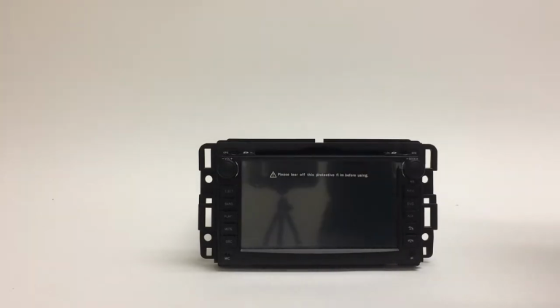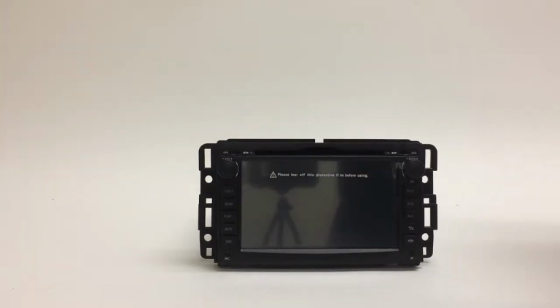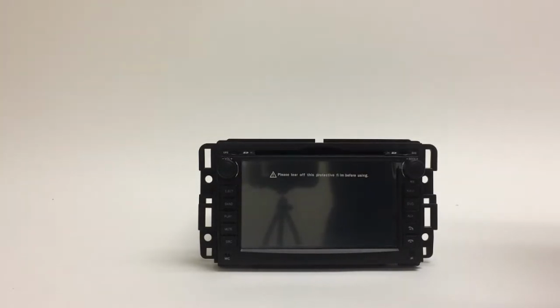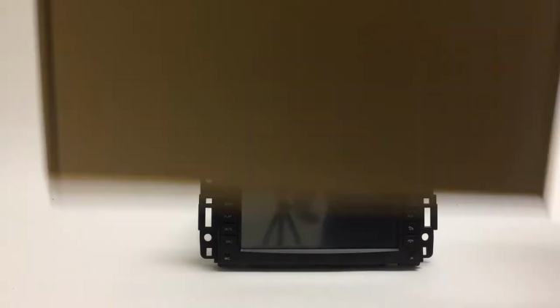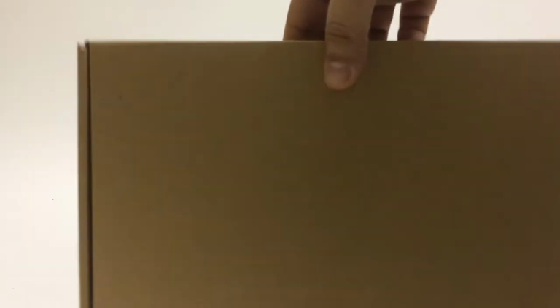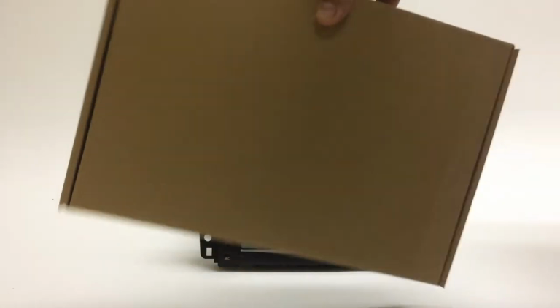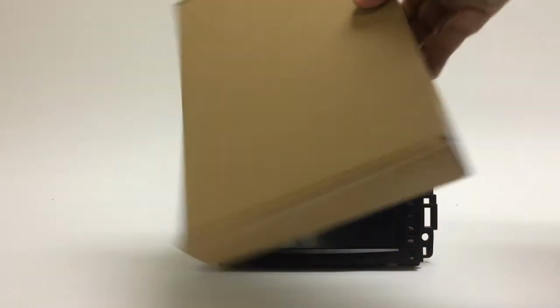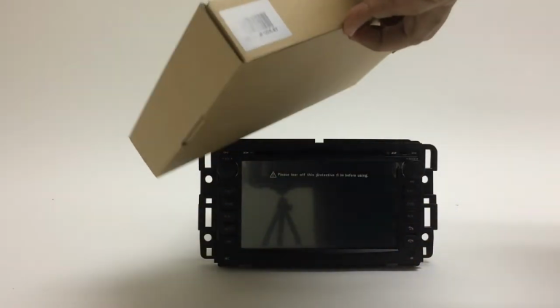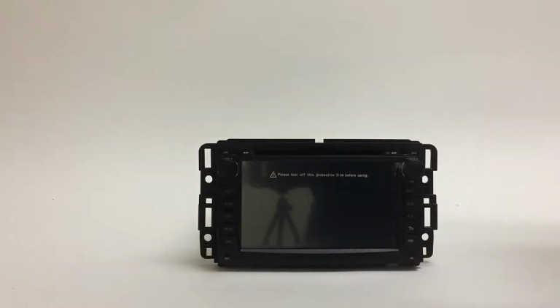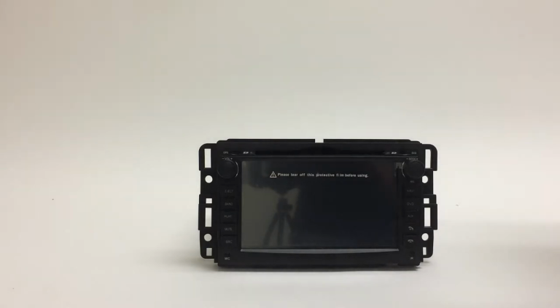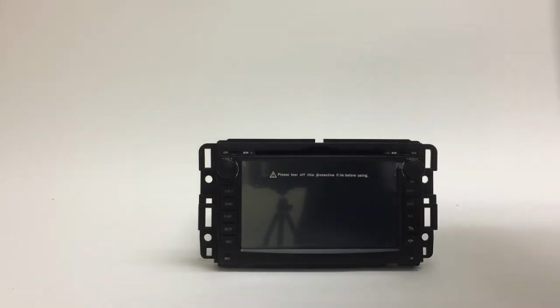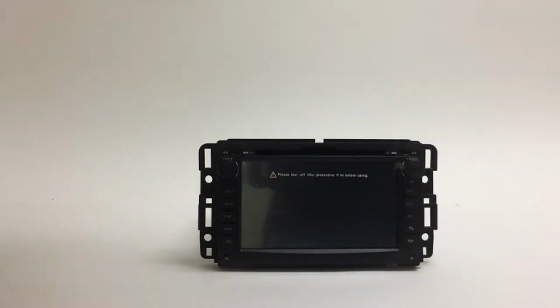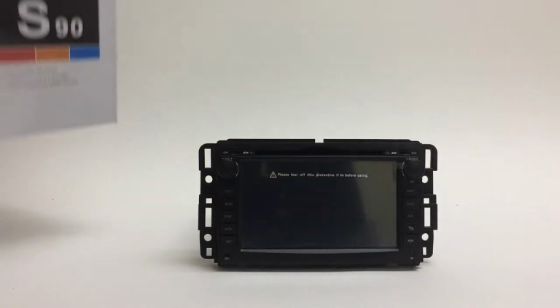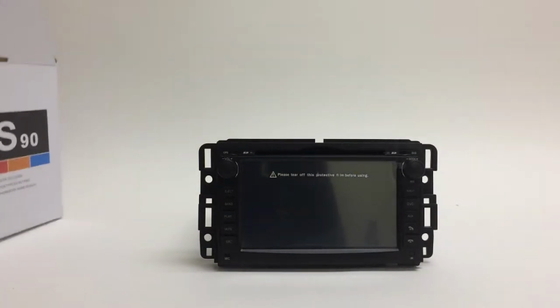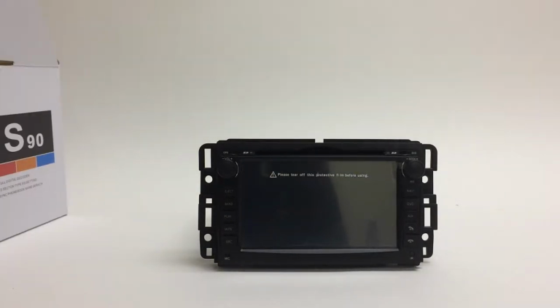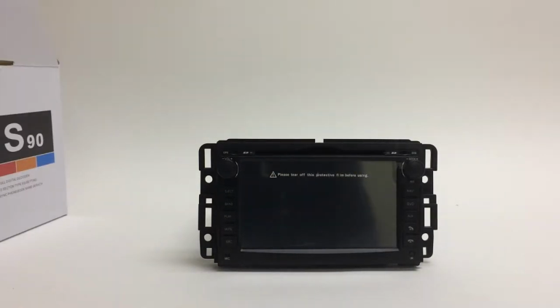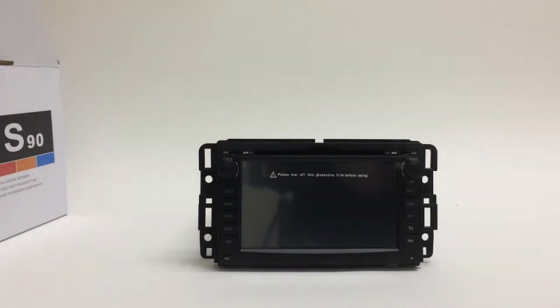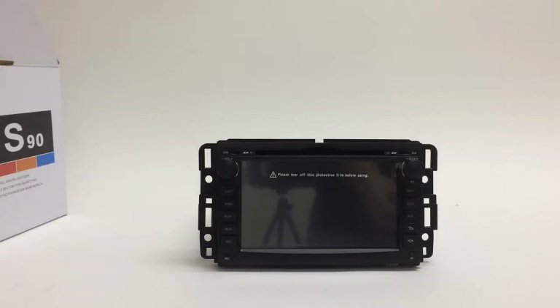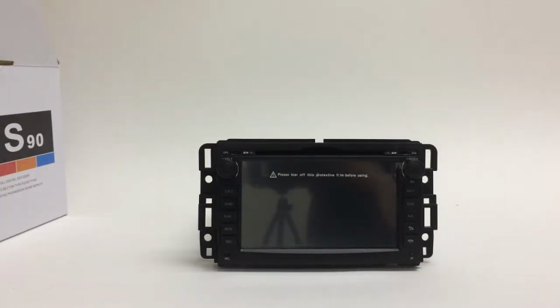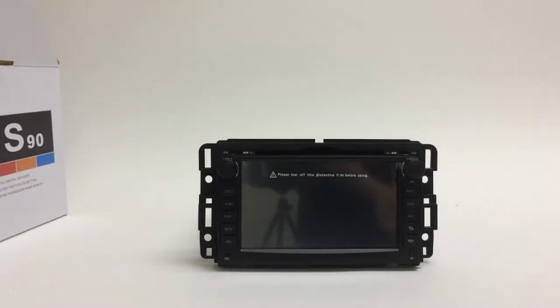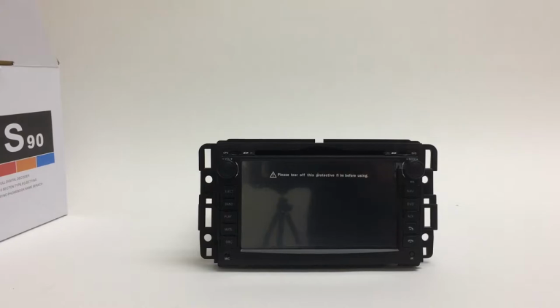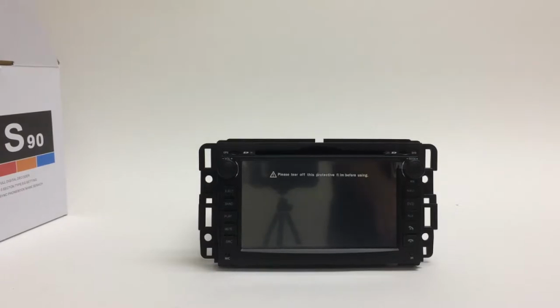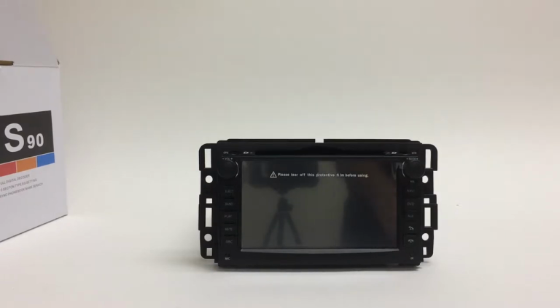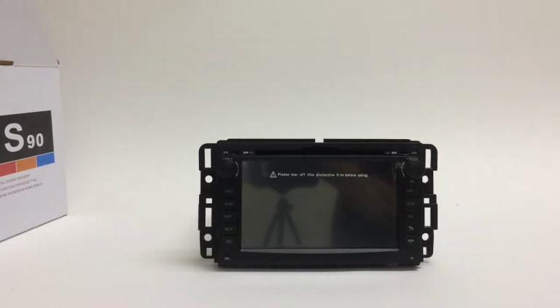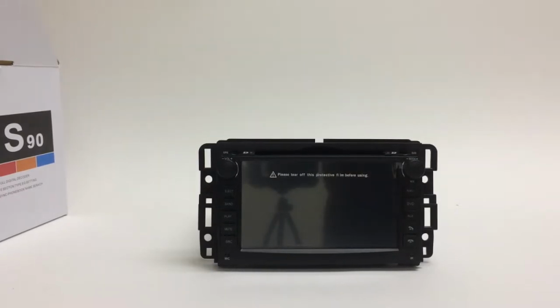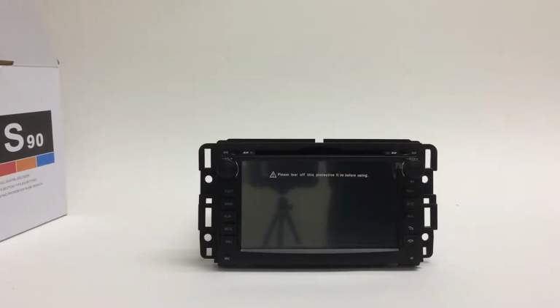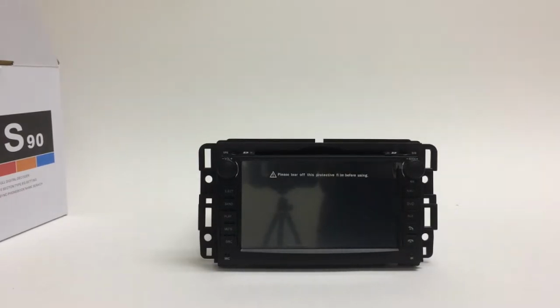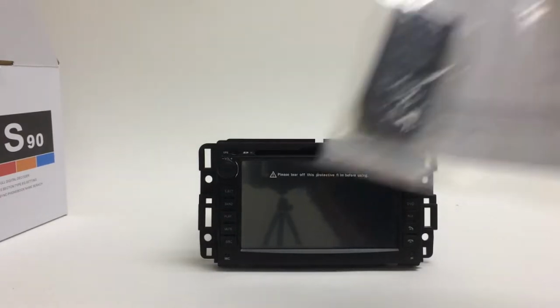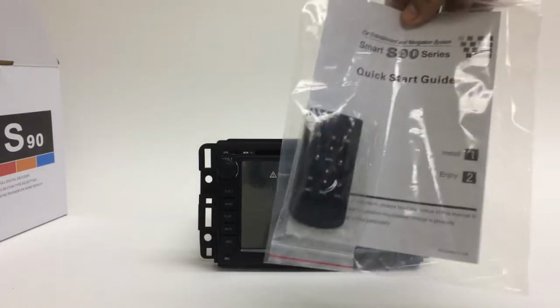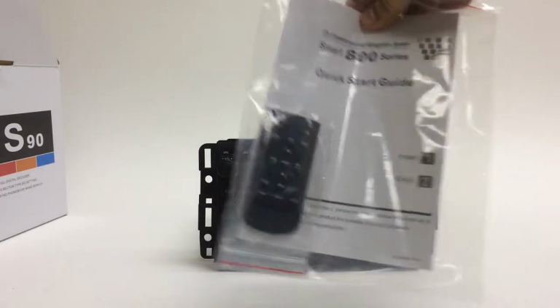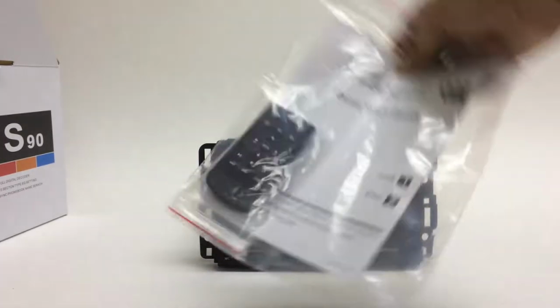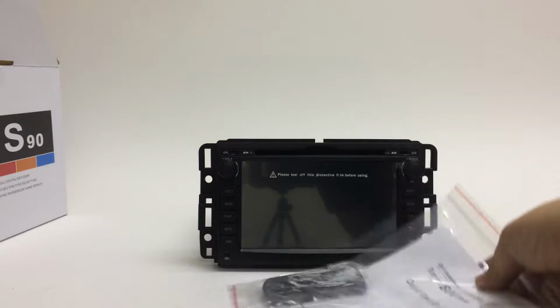On the inside you also get a box with all the accessories. I'm going to open this box and lay out all the accessories and tell you what each one is. You get the manual and the remote control.